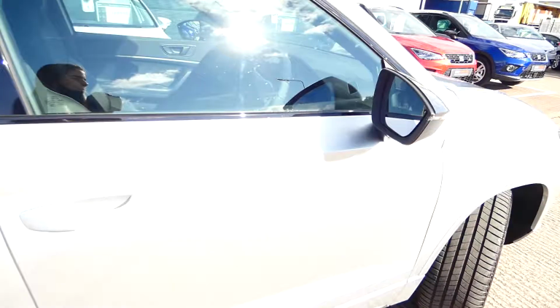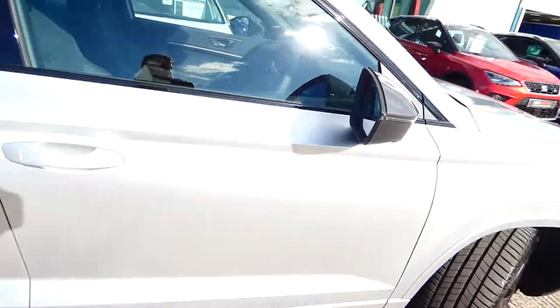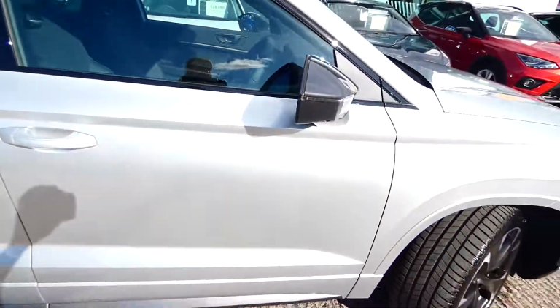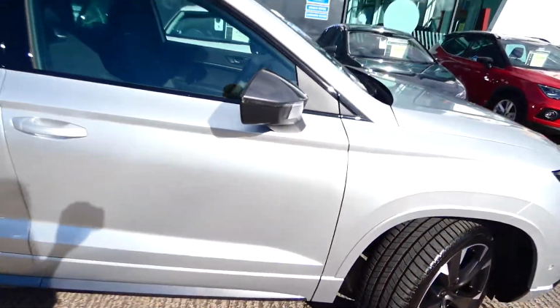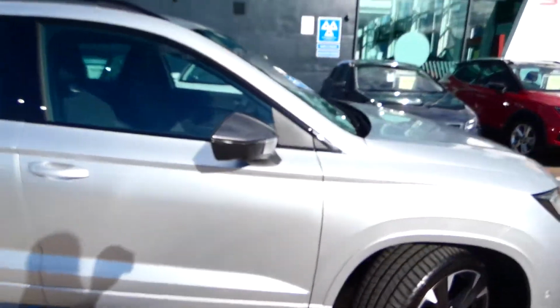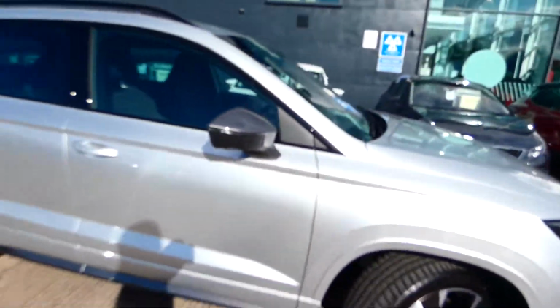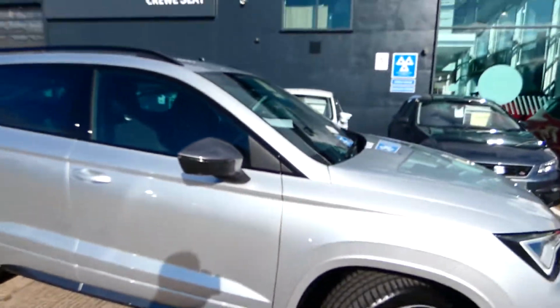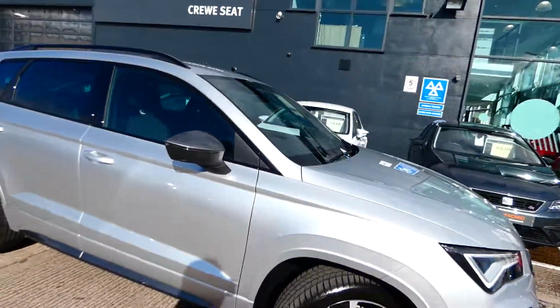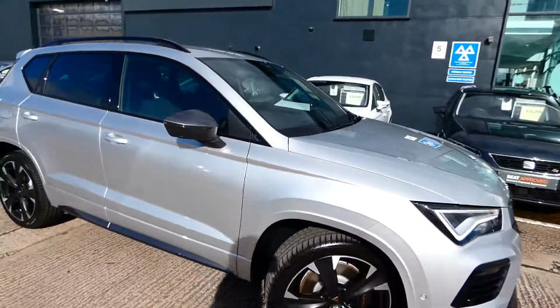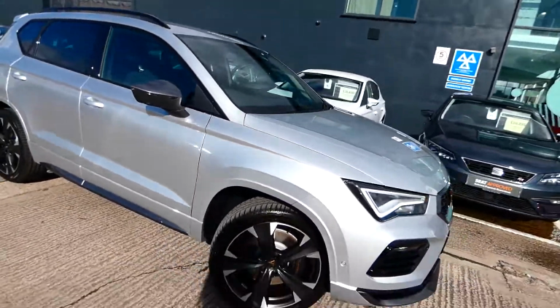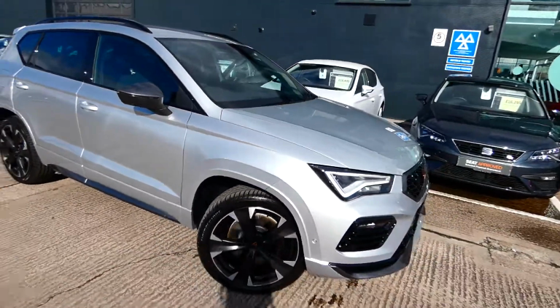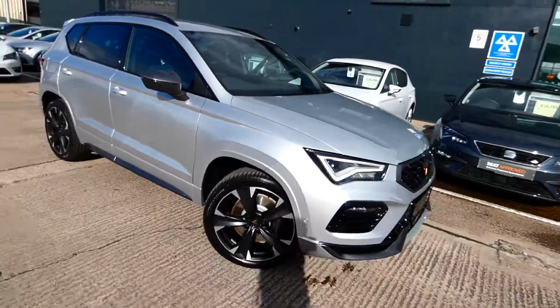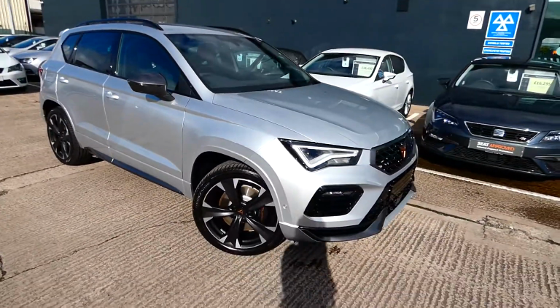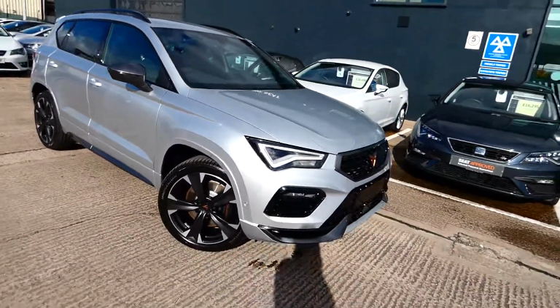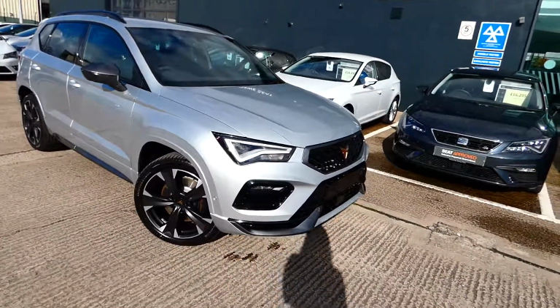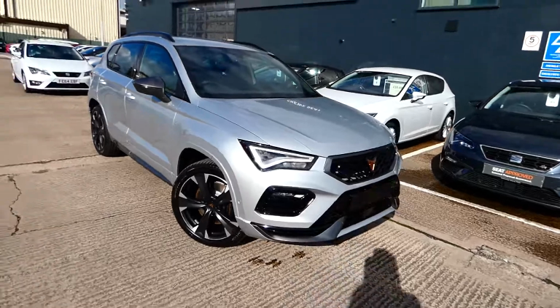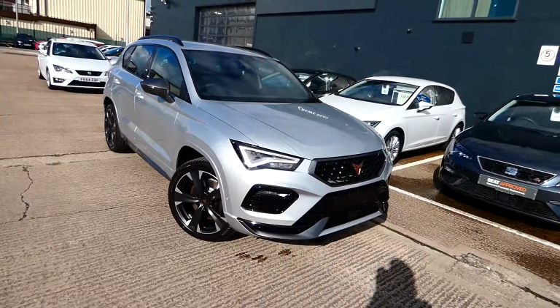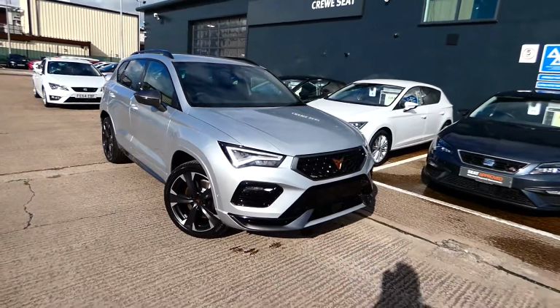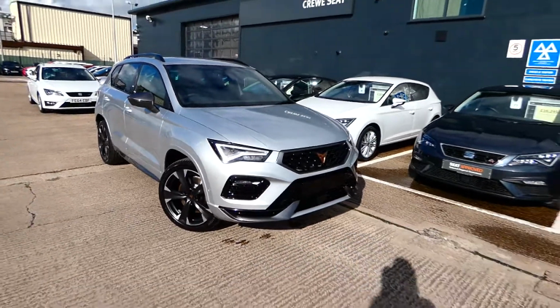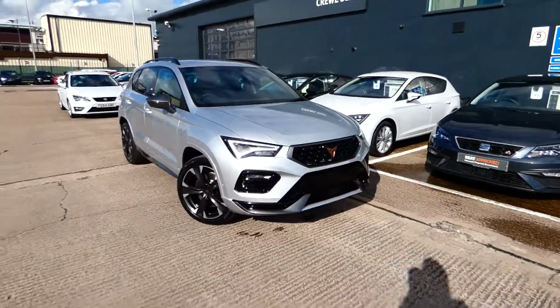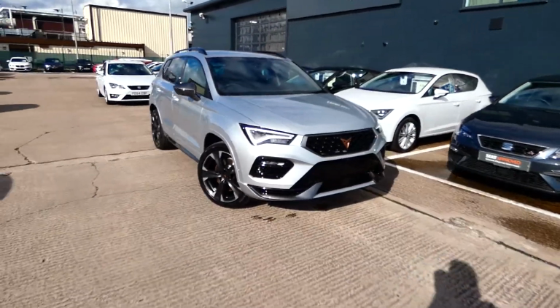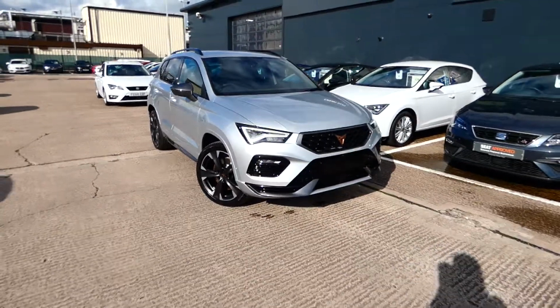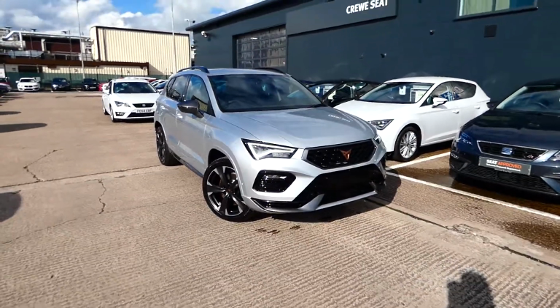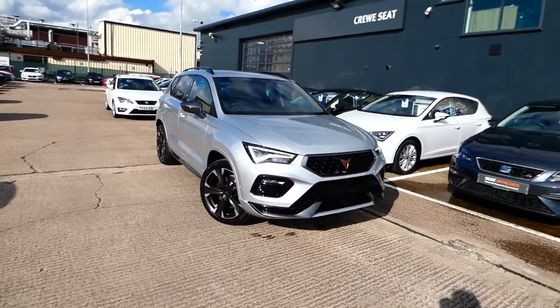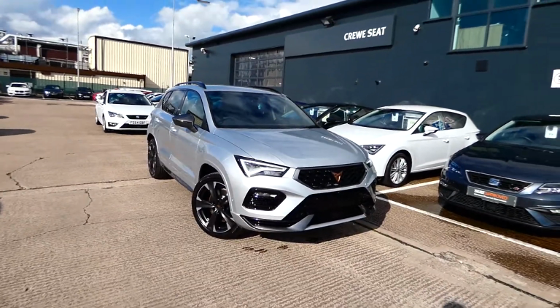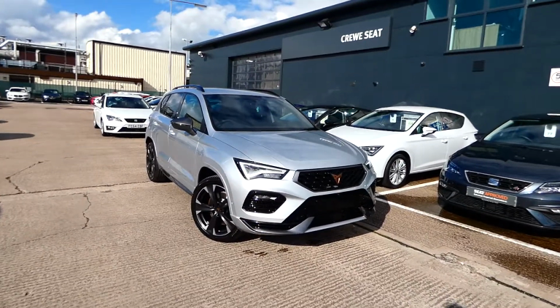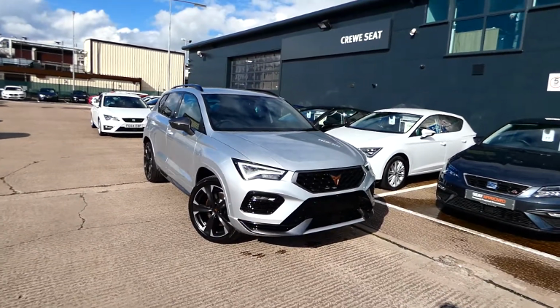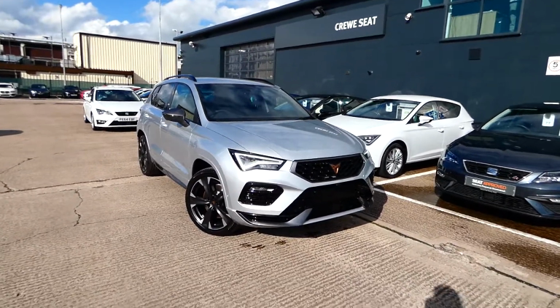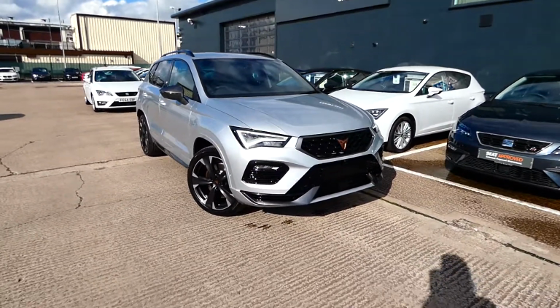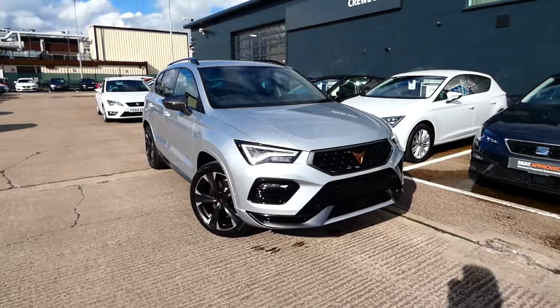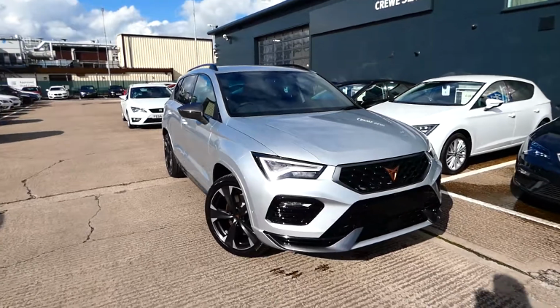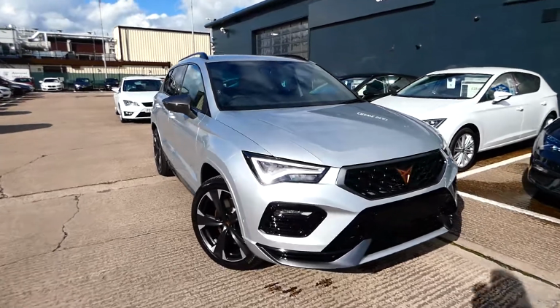If you're interested in this vehicle, please feel free to give us a call or pop over to Cupra and speak to a member of our sales team. Our direct line is 01270 864 430. Thanks for watching.